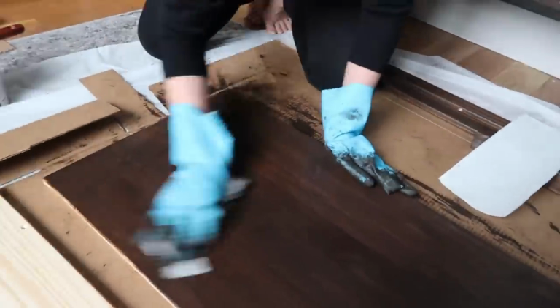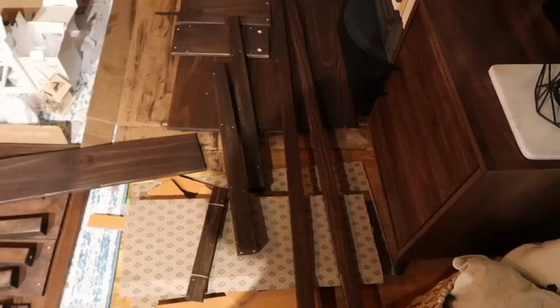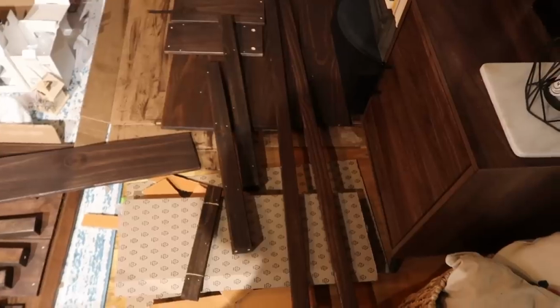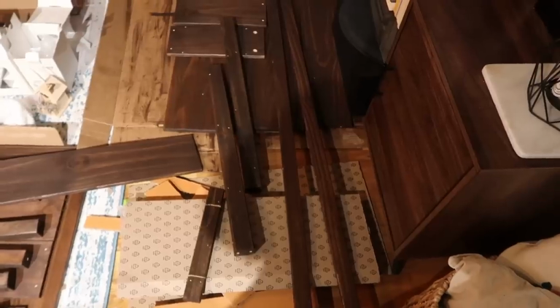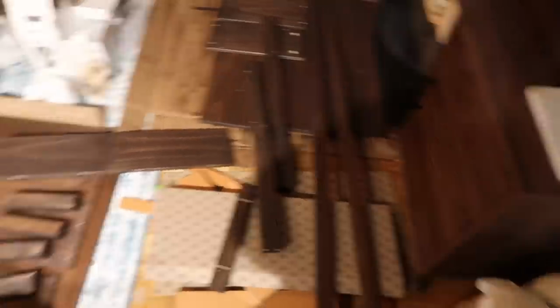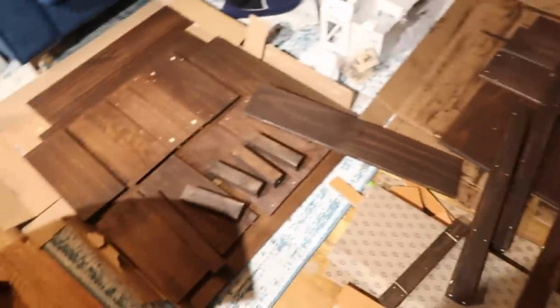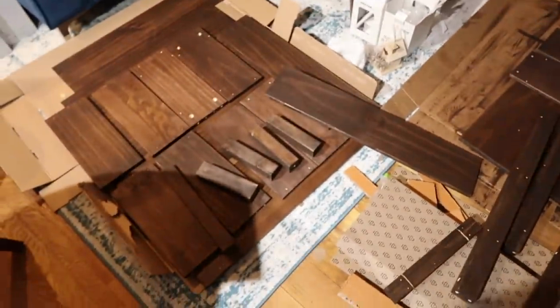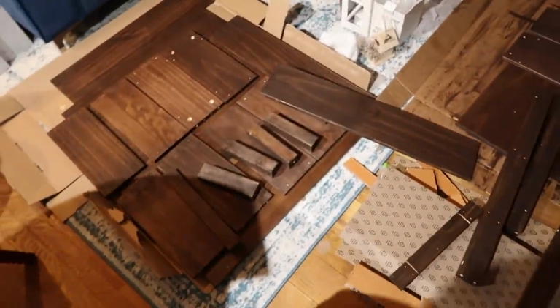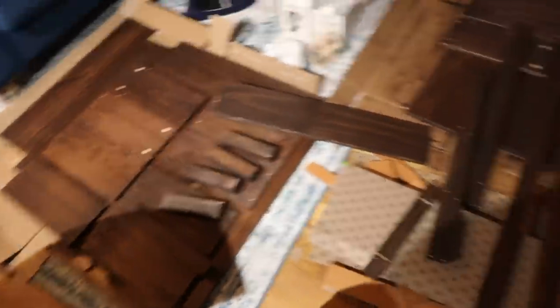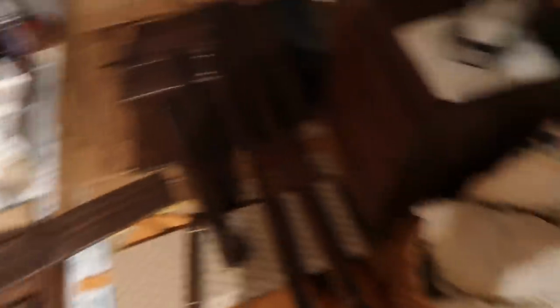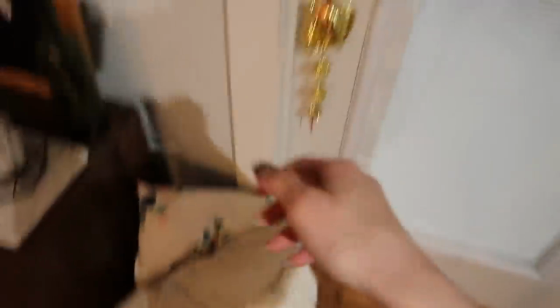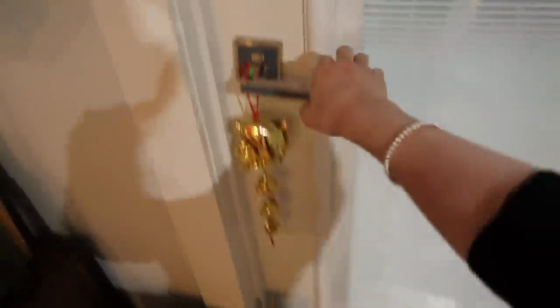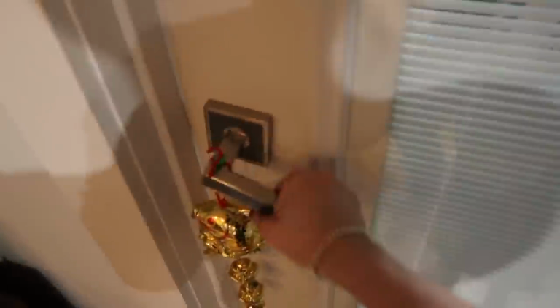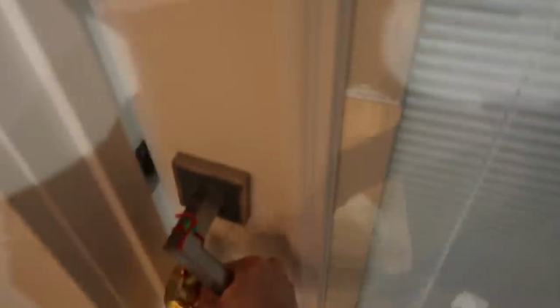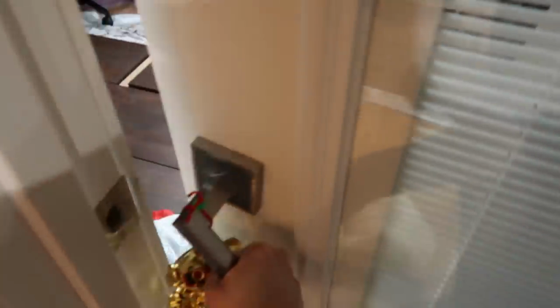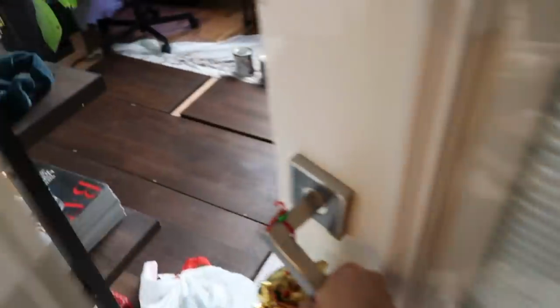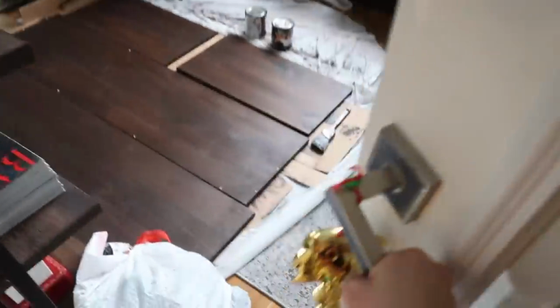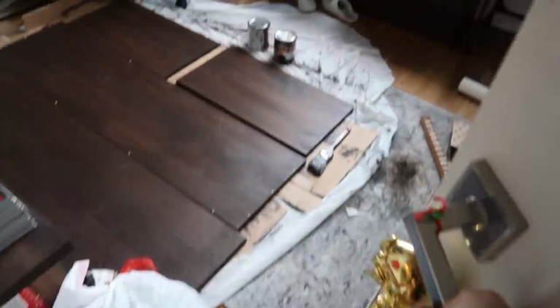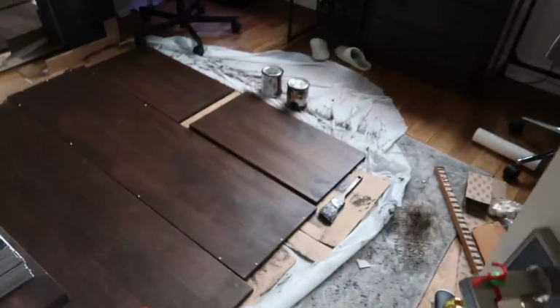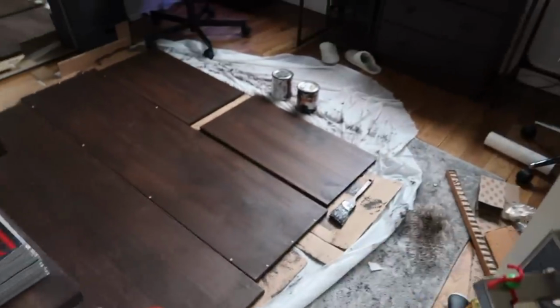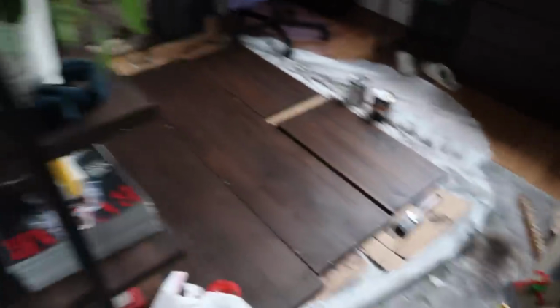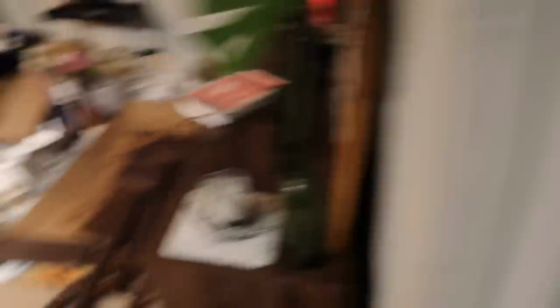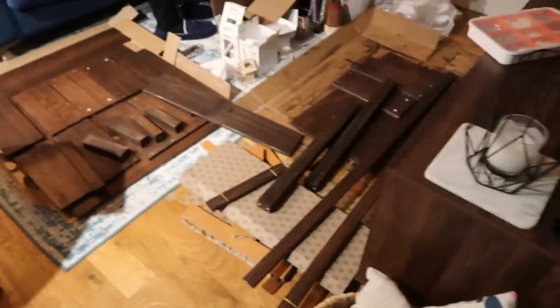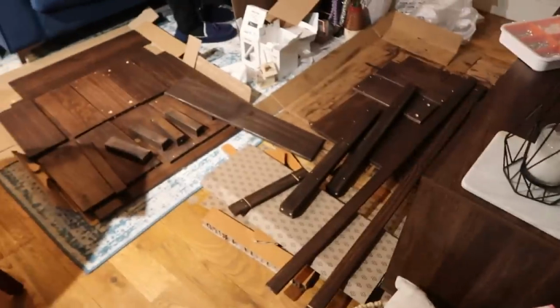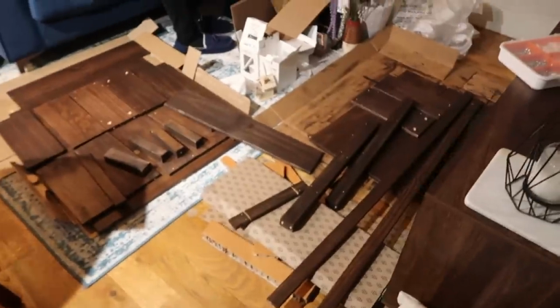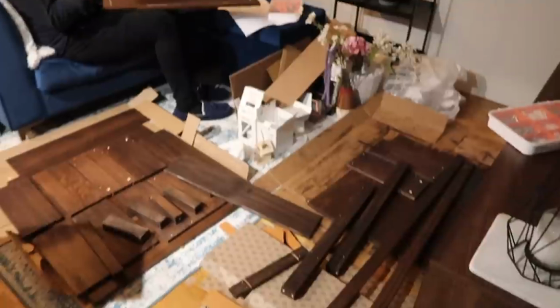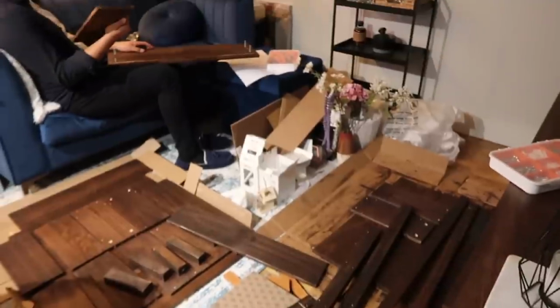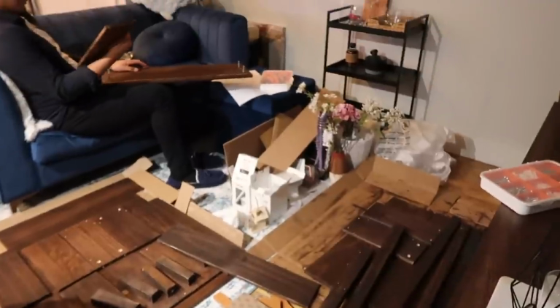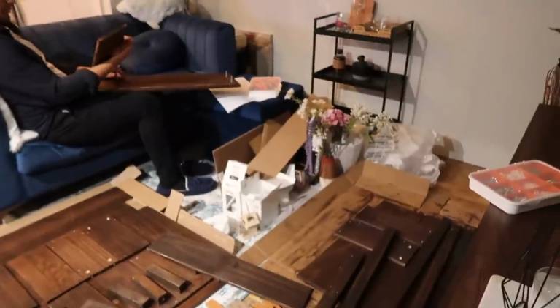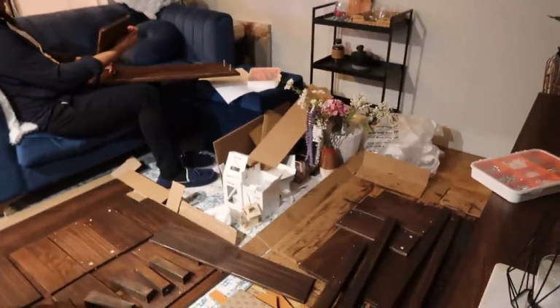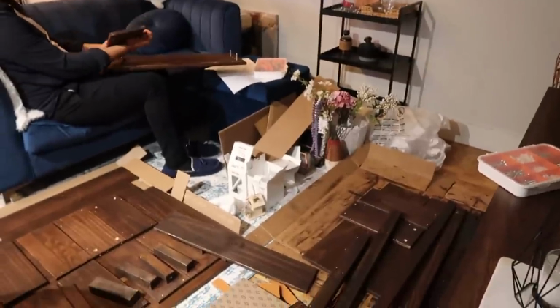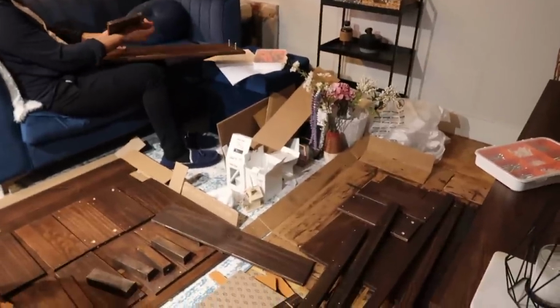I've officially finished staining absolutely every single piece, and now we are building the drawers — this is going to be a lot of fun.